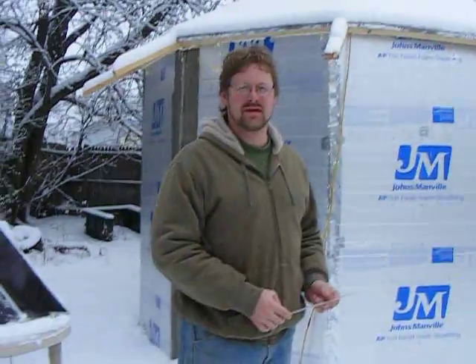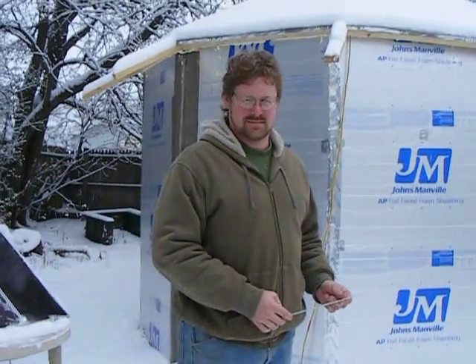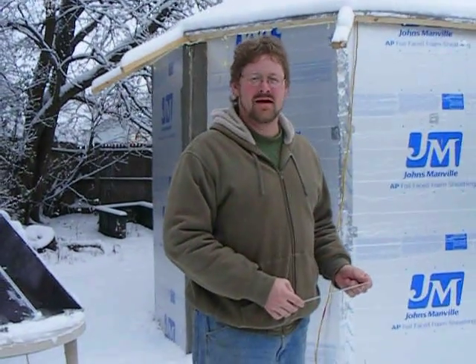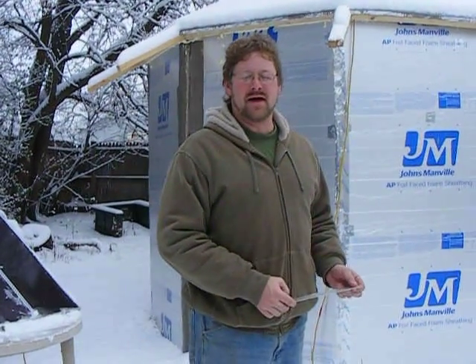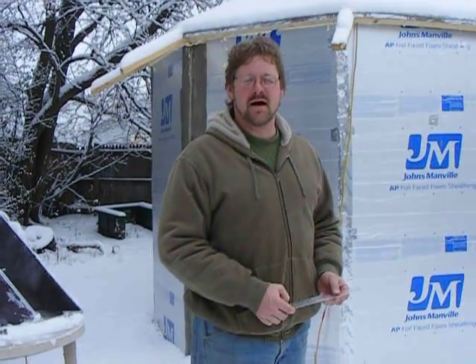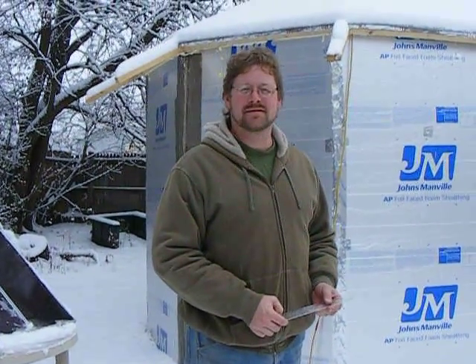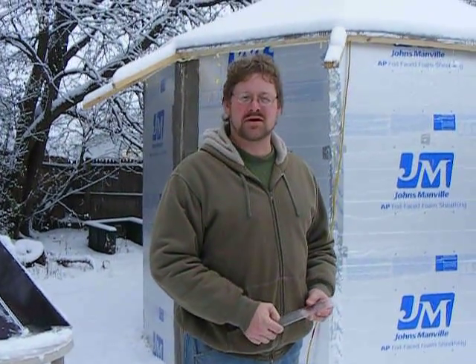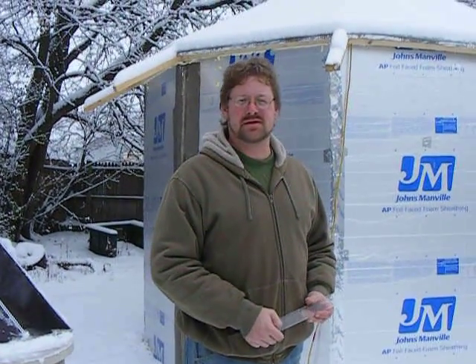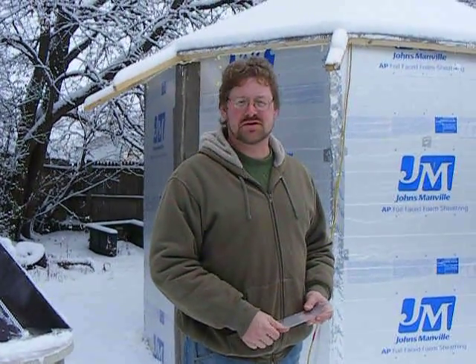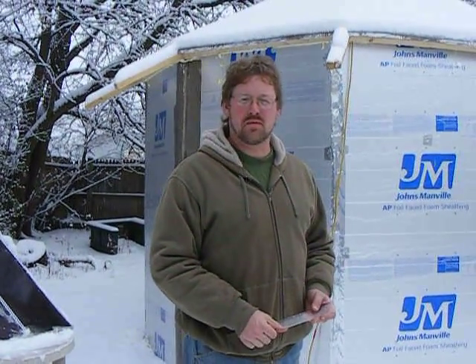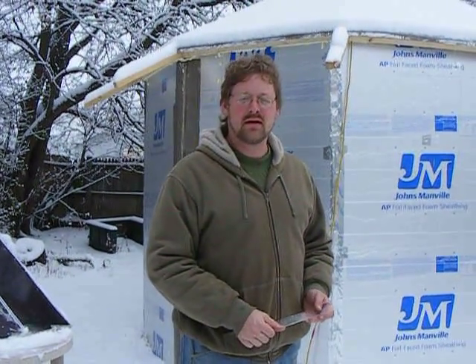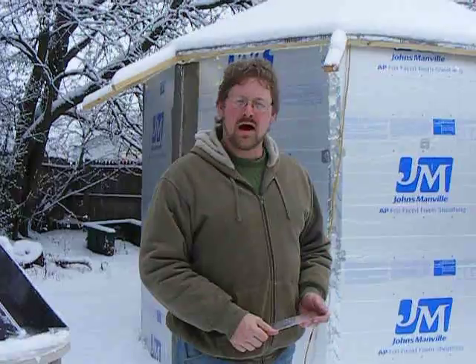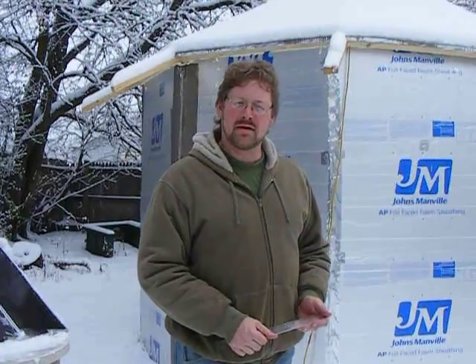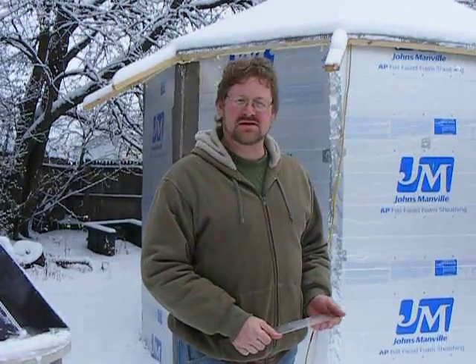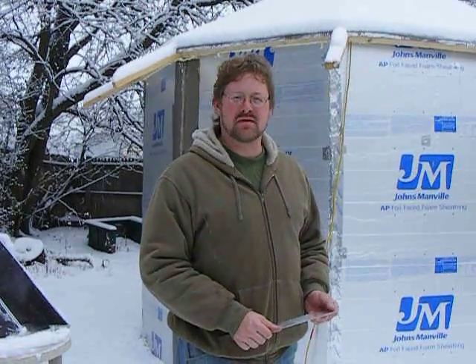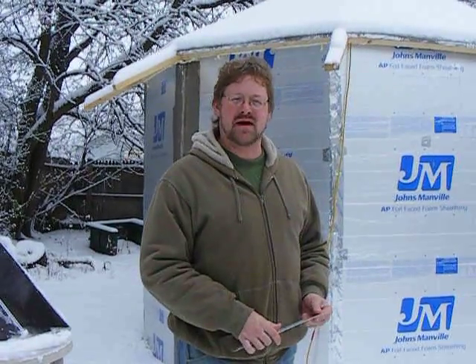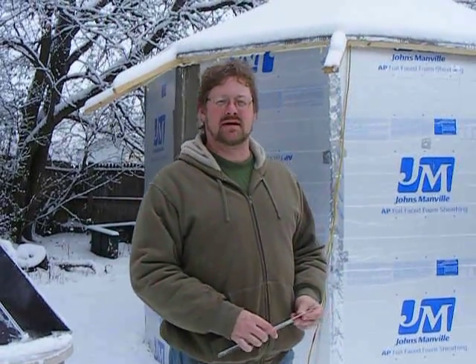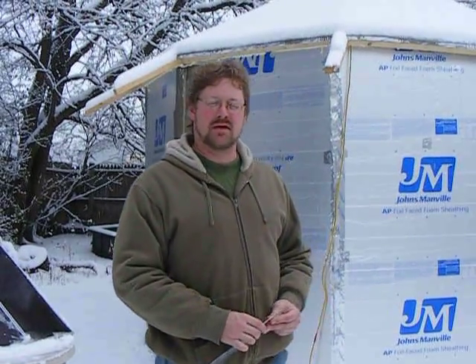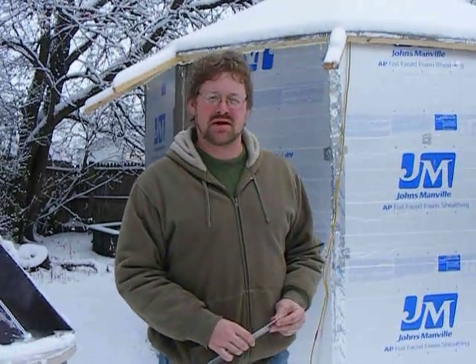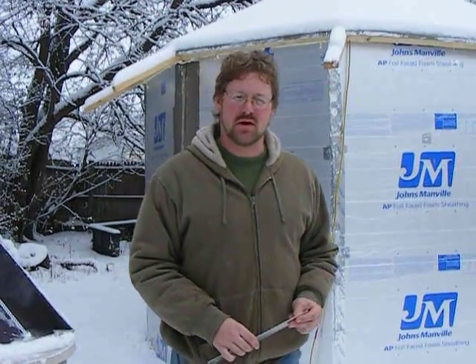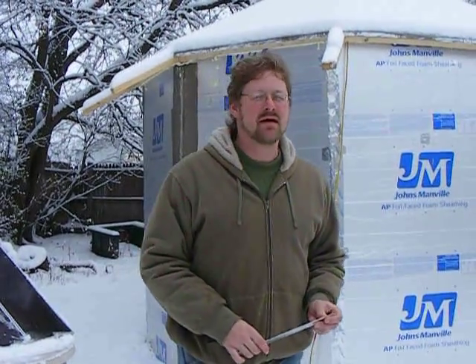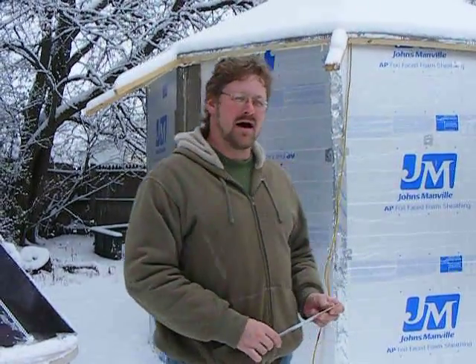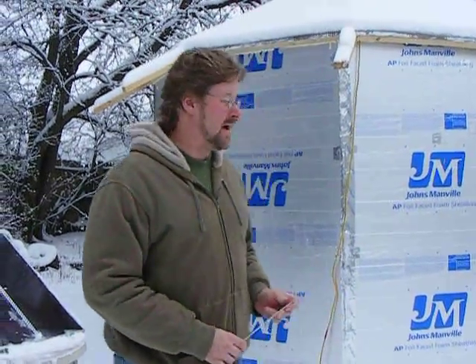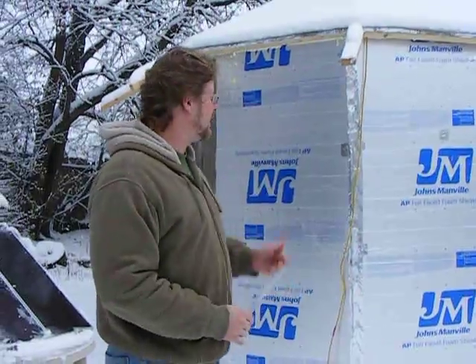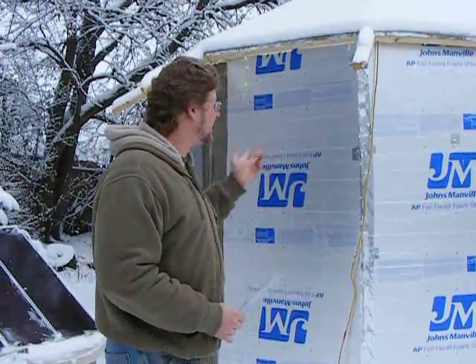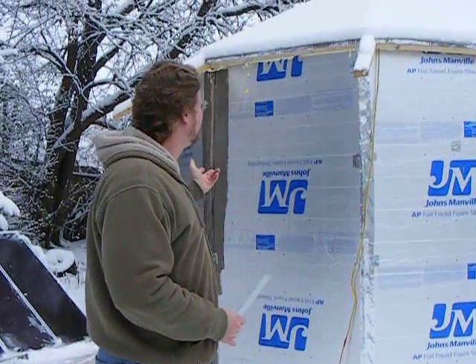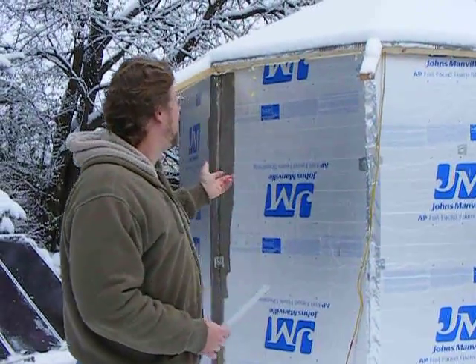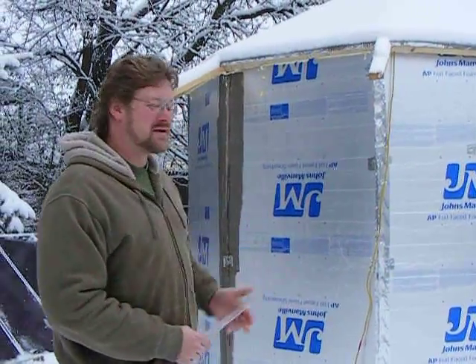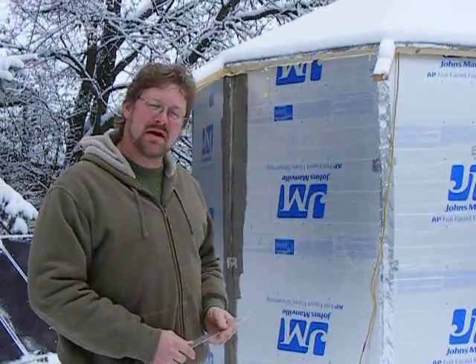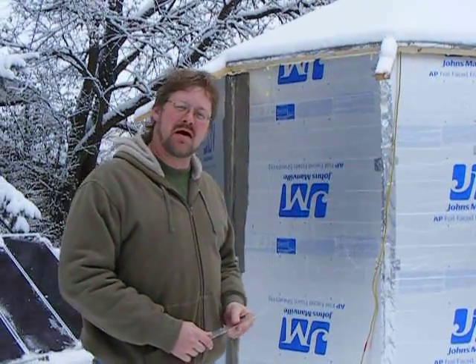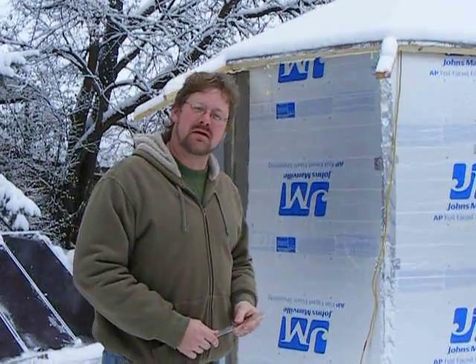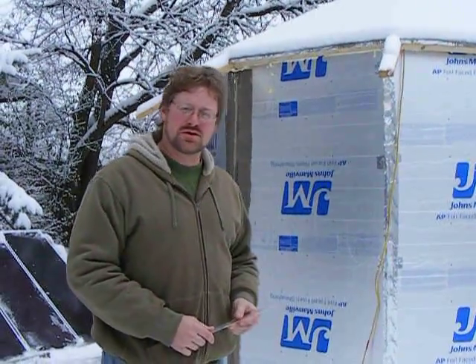Hi there. Don Jarrett, president of Dorje Incorporated, here at our experimental space in Round Lake Beach, Illinois. Behind me is our experimental environmental enclosure.